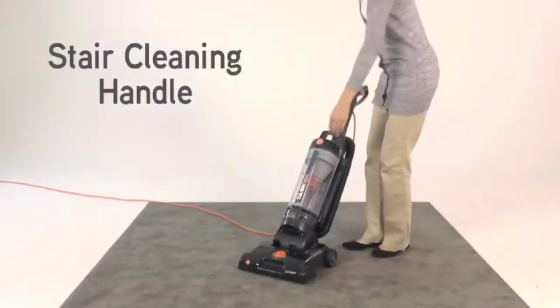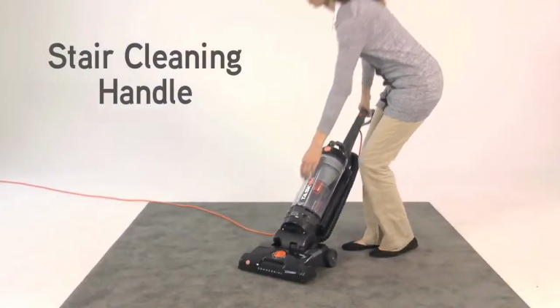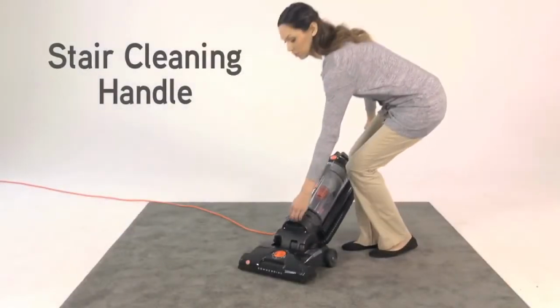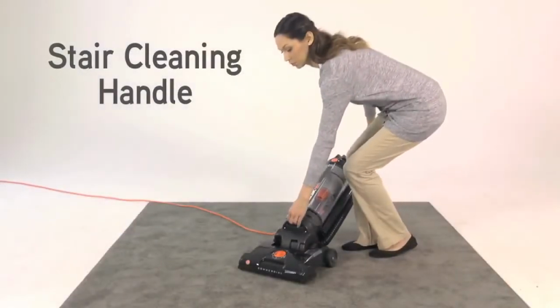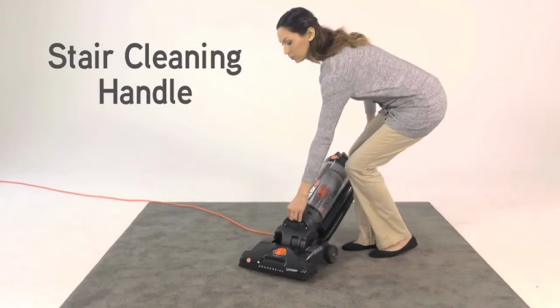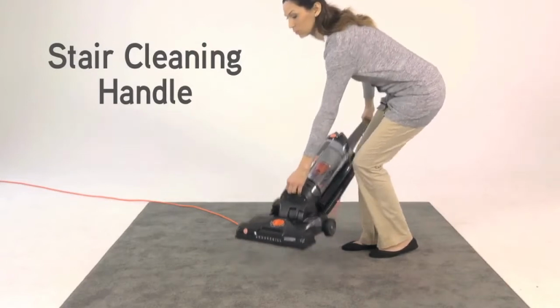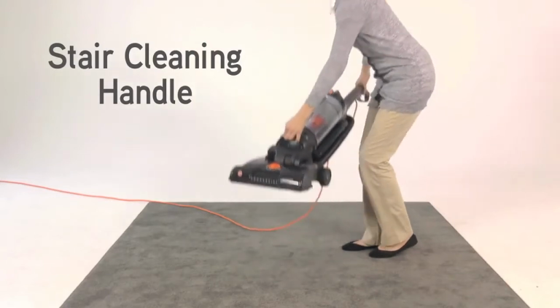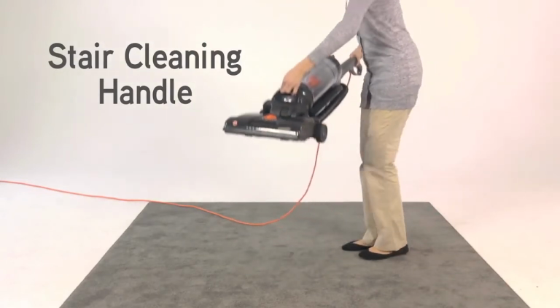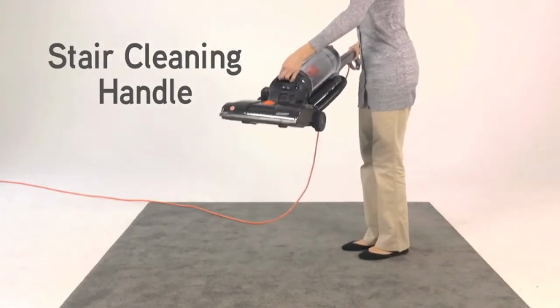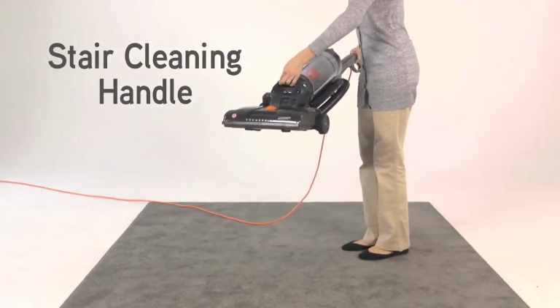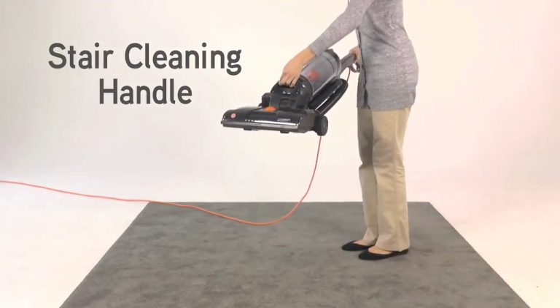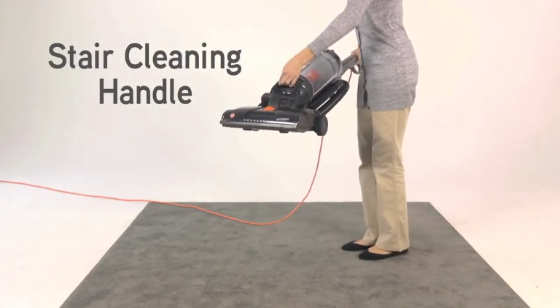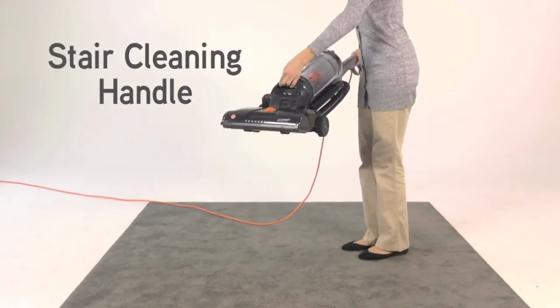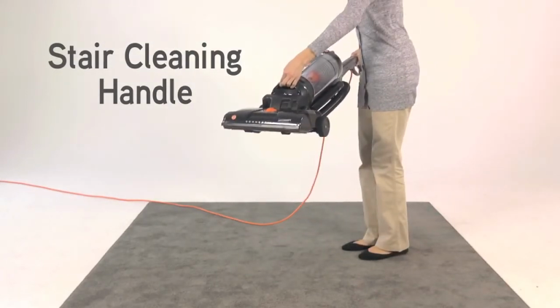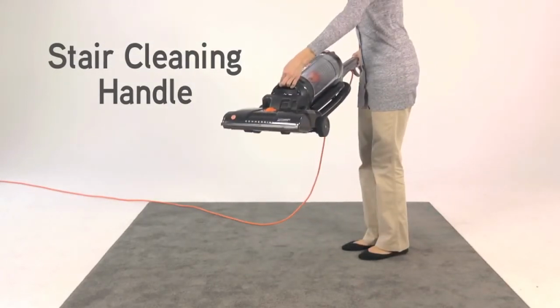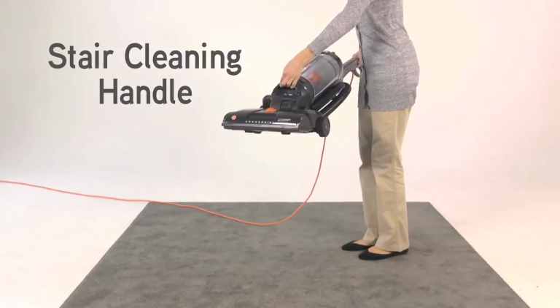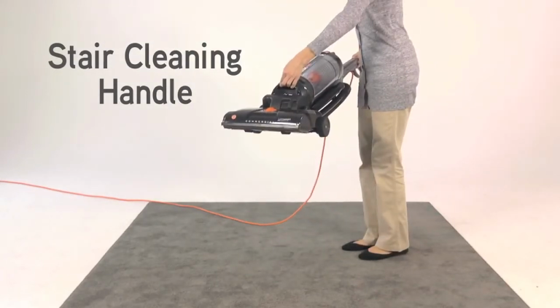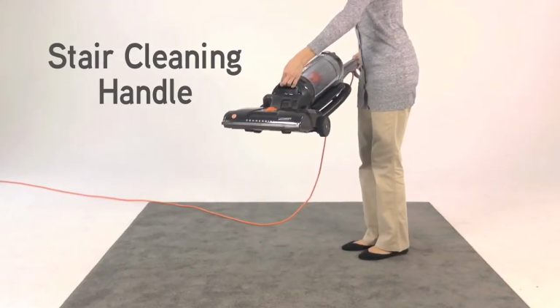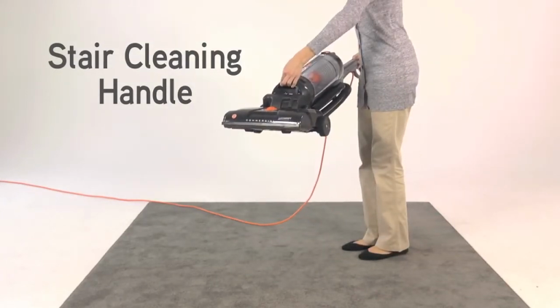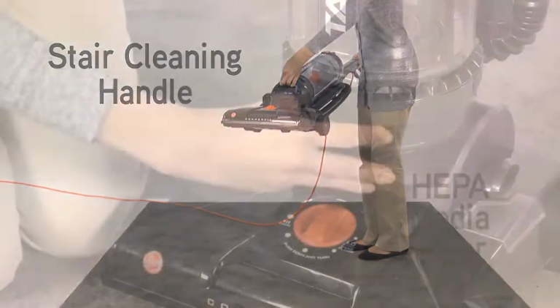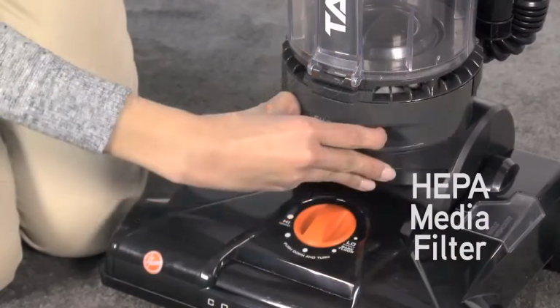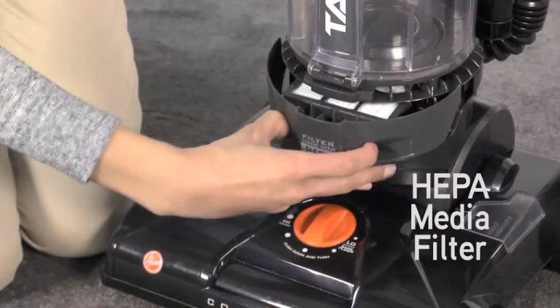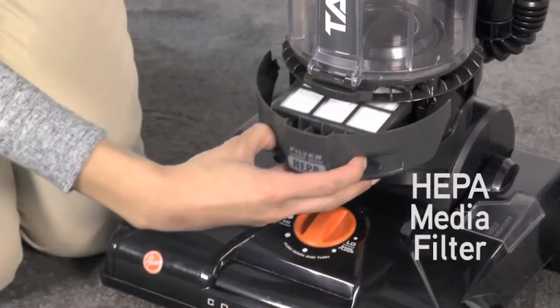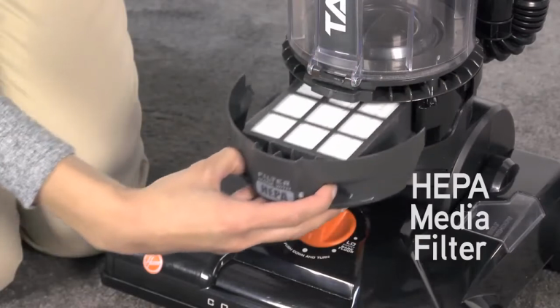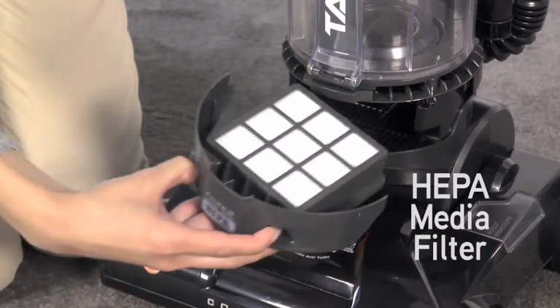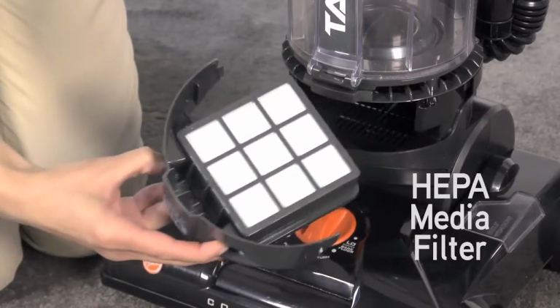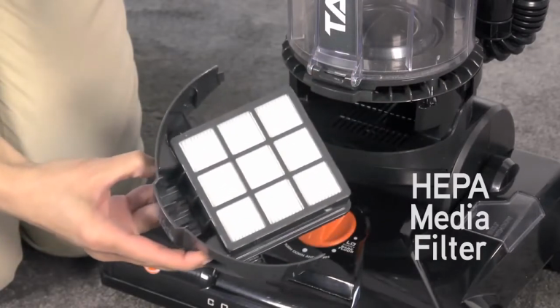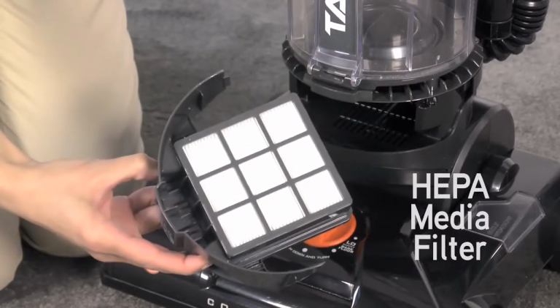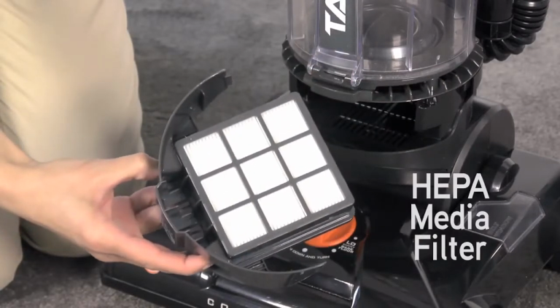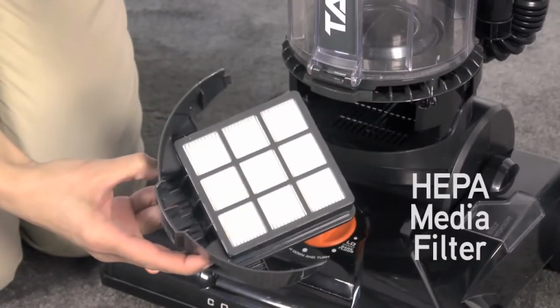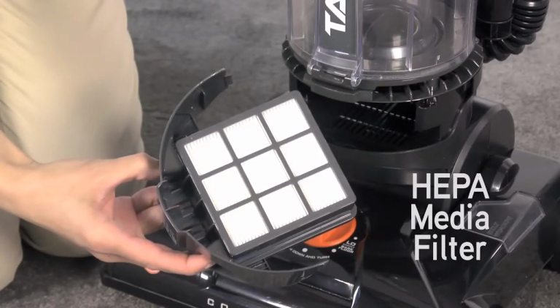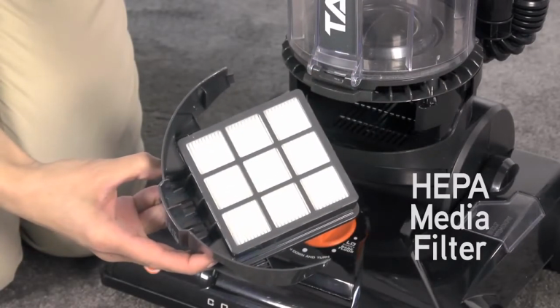Below the canister is a built-in stair cleaning handle for vacuuming carpeted stairs. There's also a filter made with HEPA media that can be removed and cleaned.